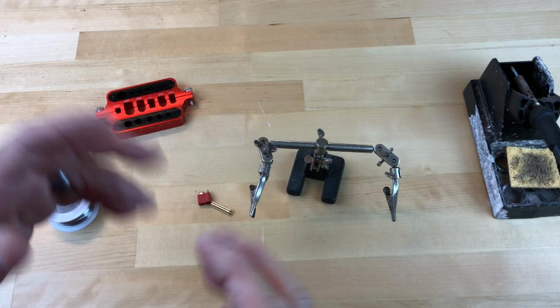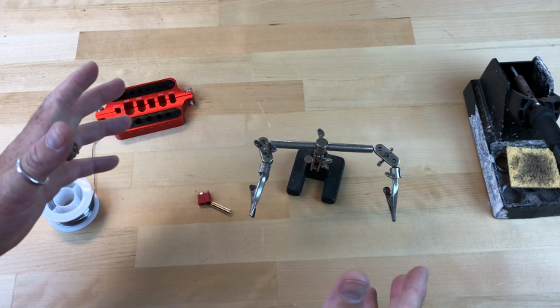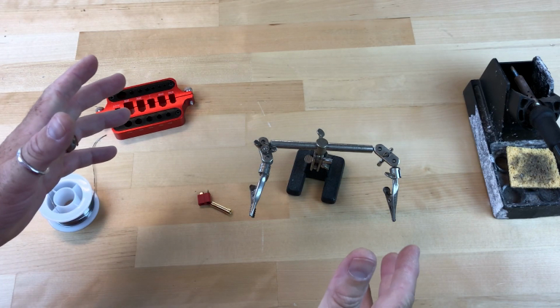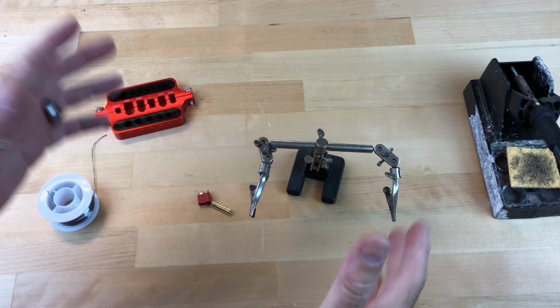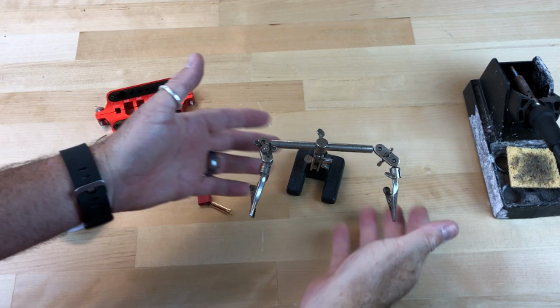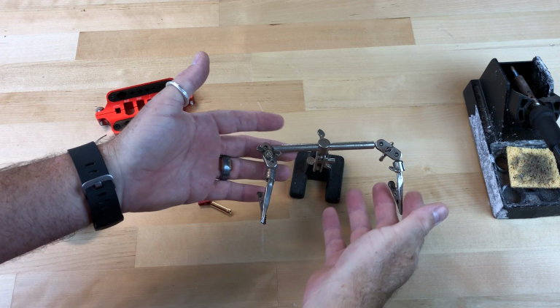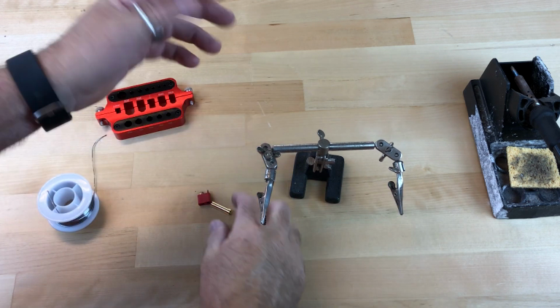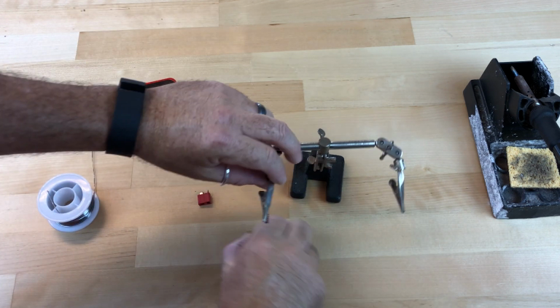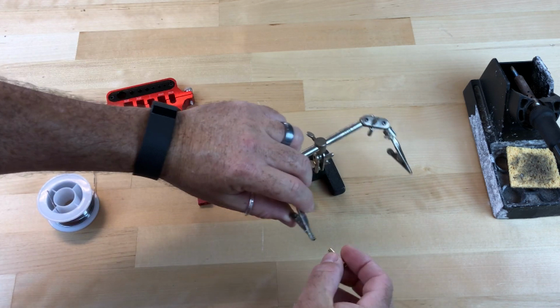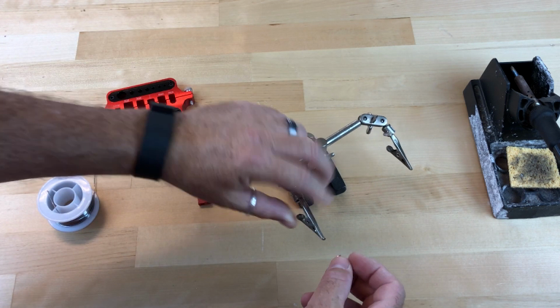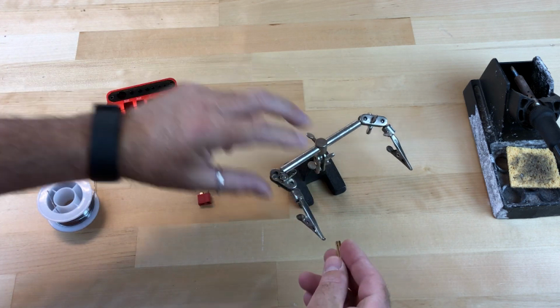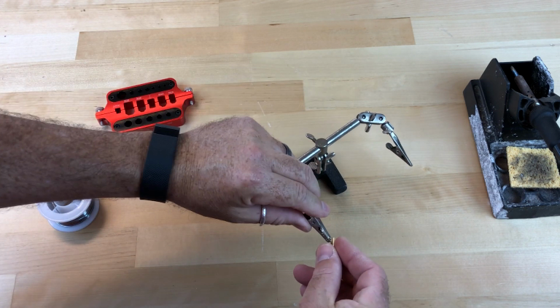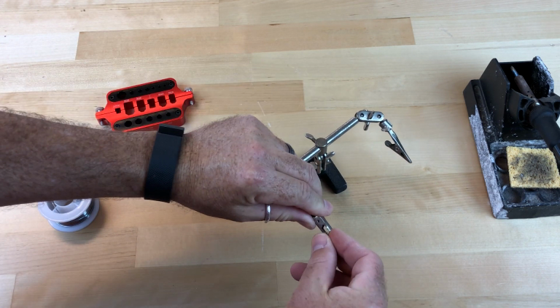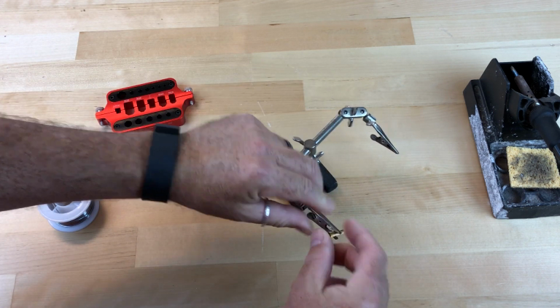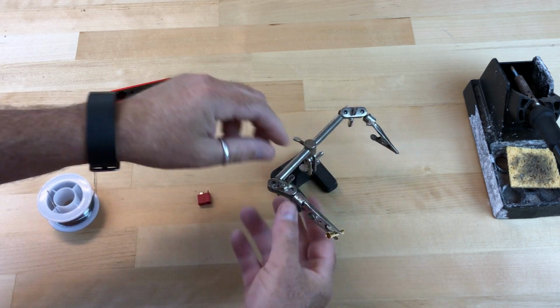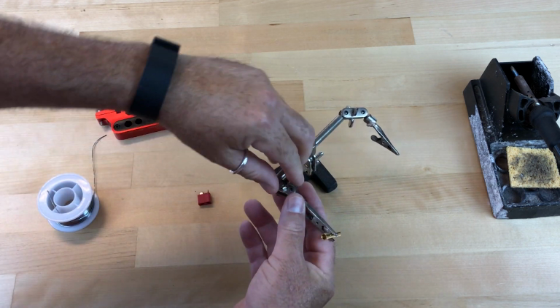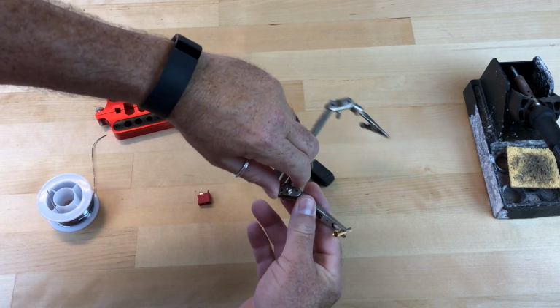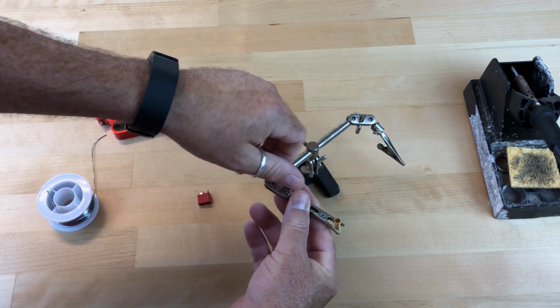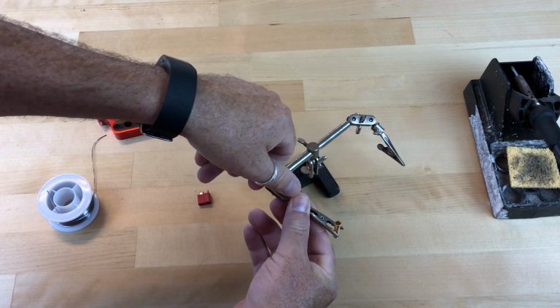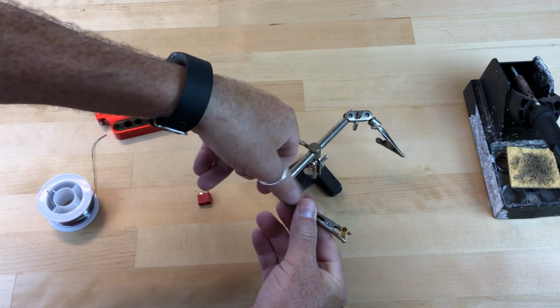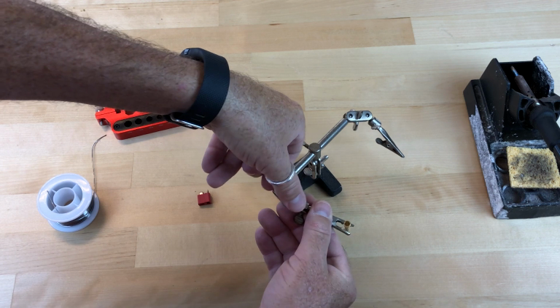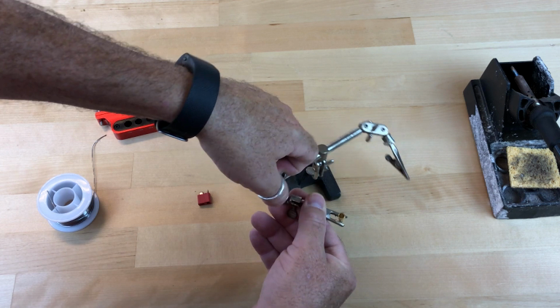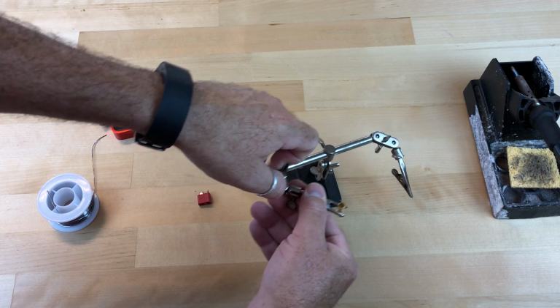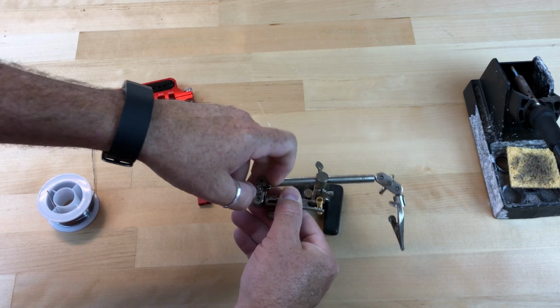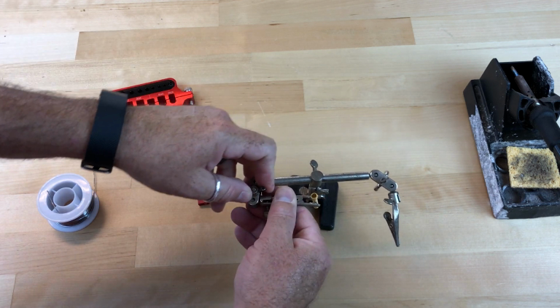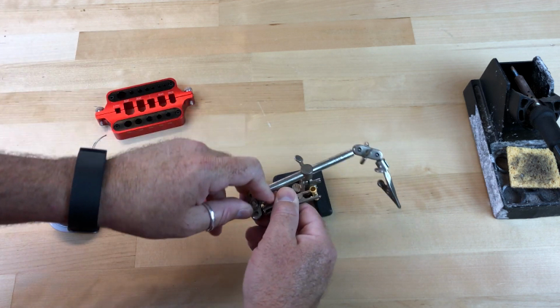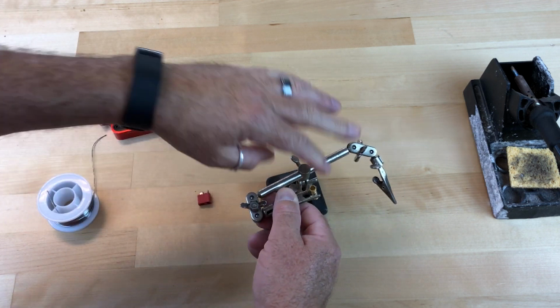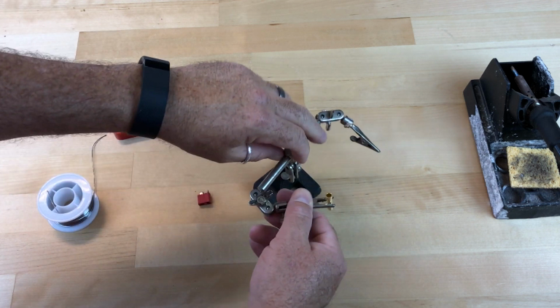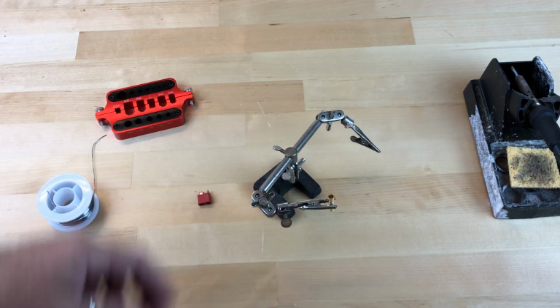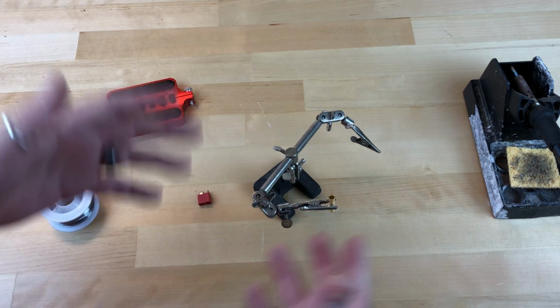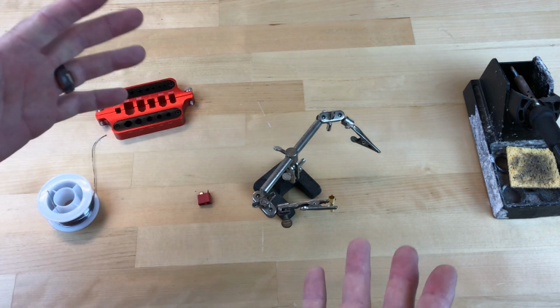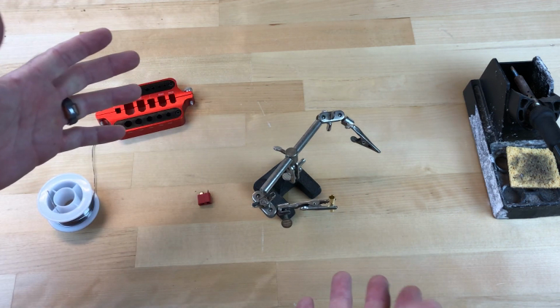So when I solder, I typically like to use one of these here. You have to constantly be adjusting it to get it the way you need it. It's not really too much of a hassle, but it's not always convenient.